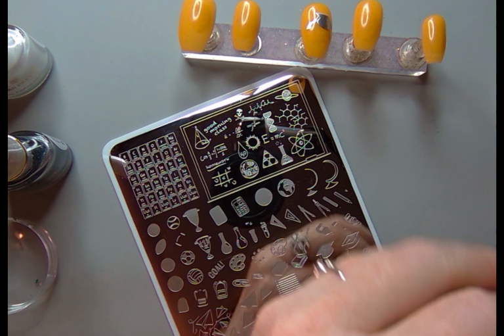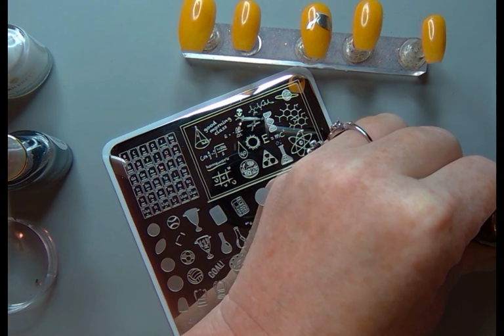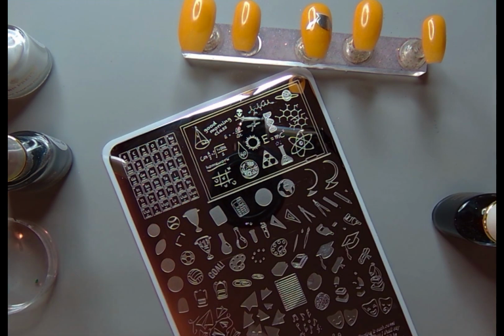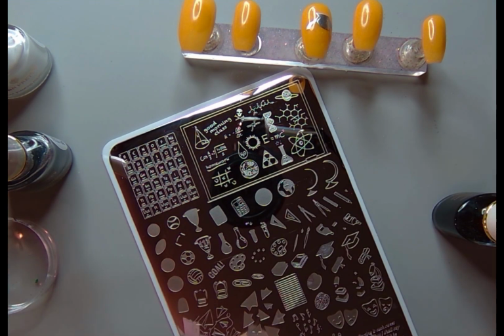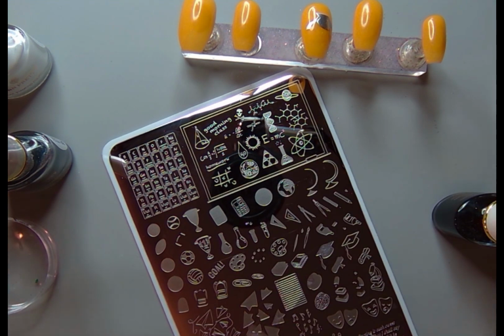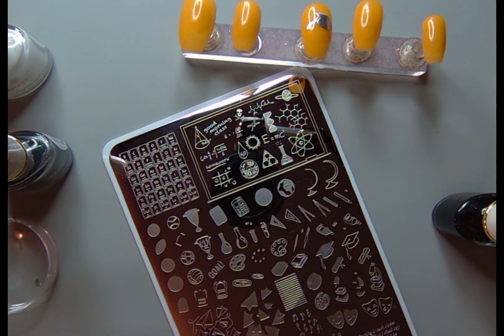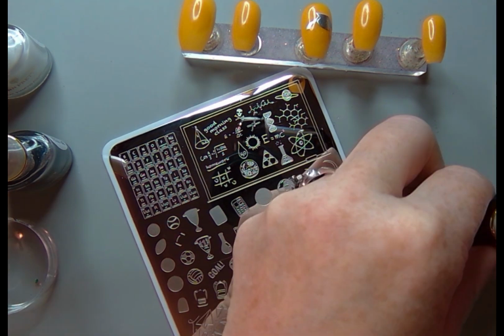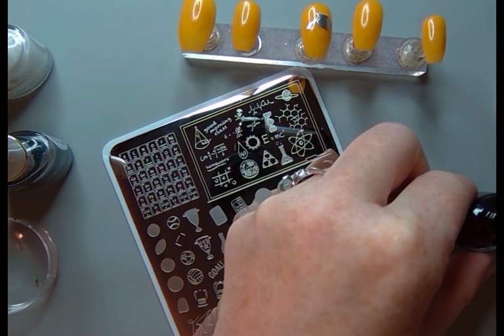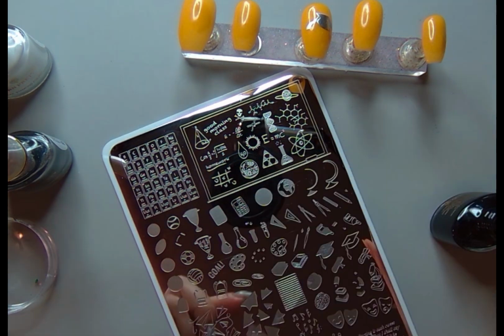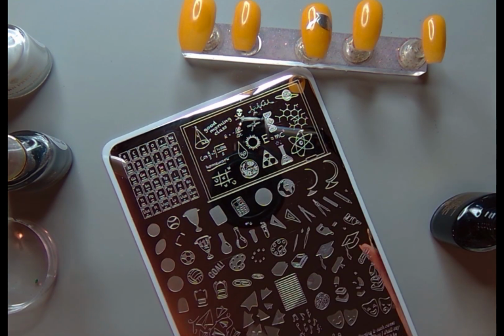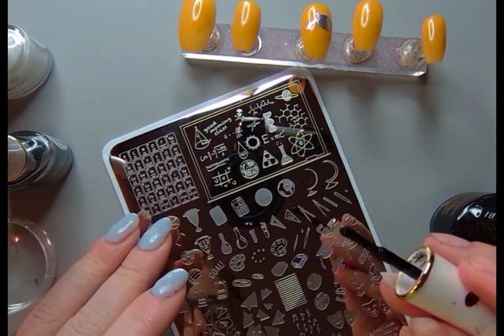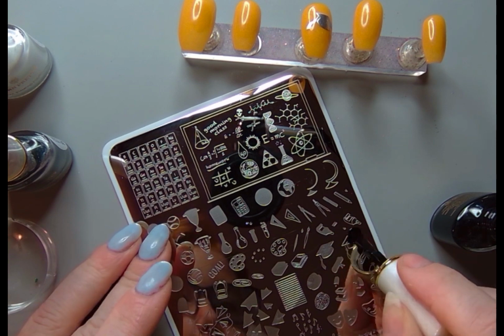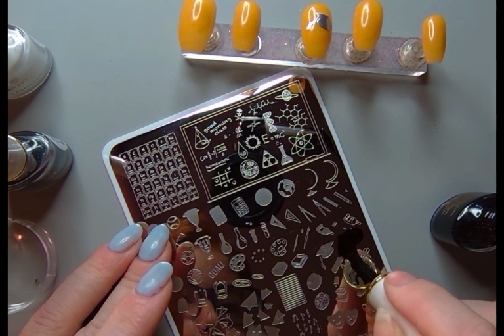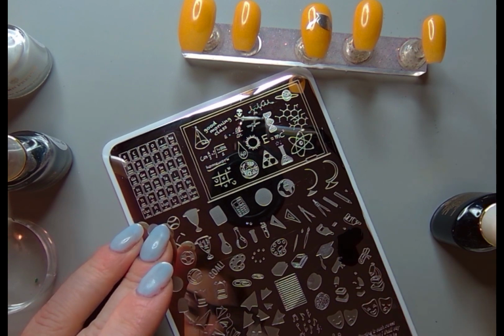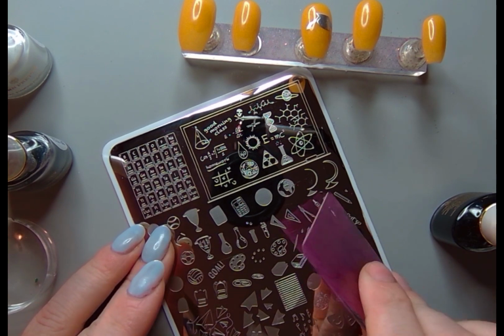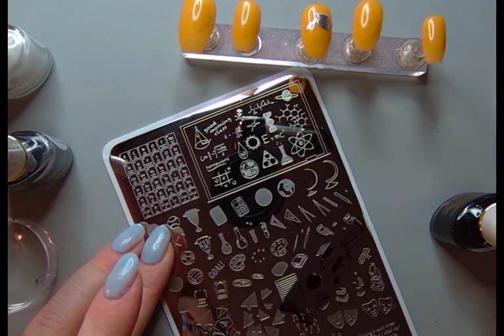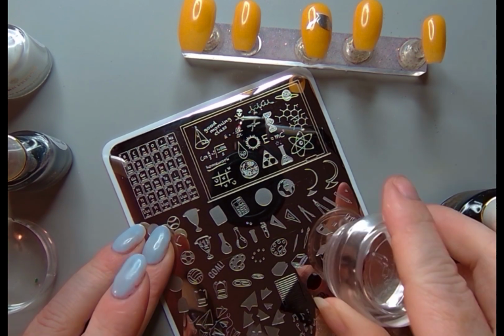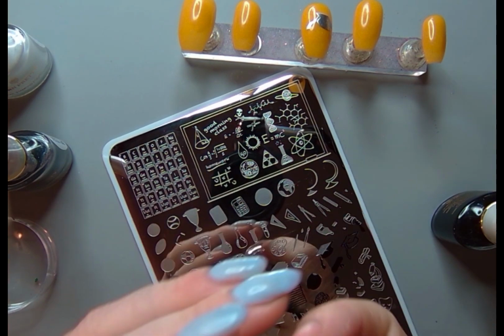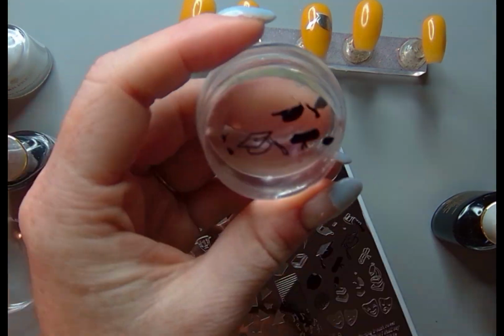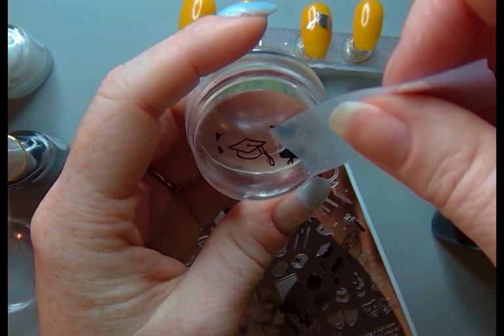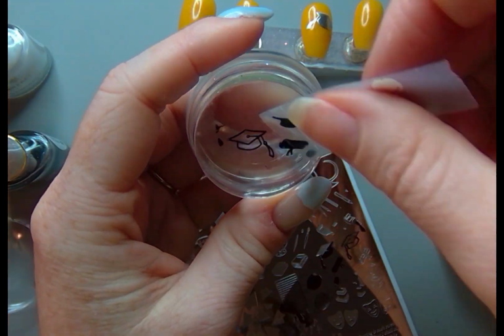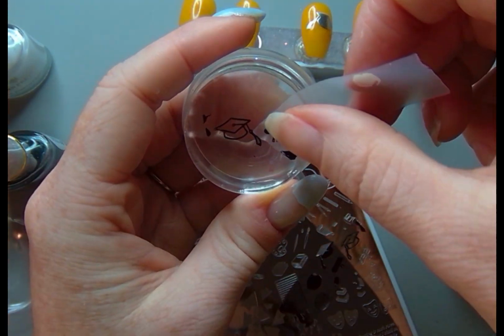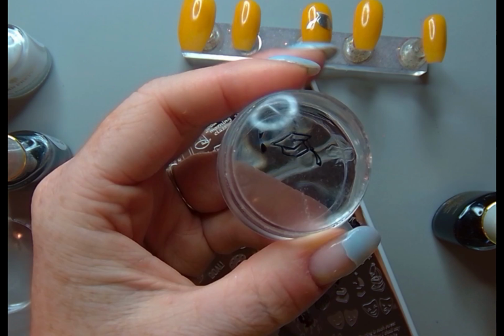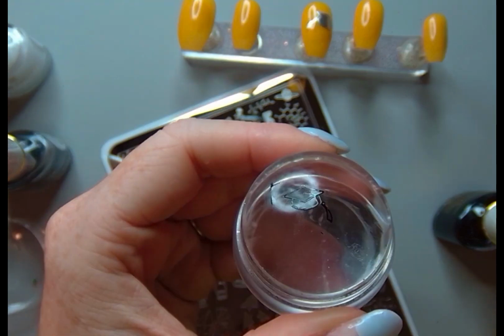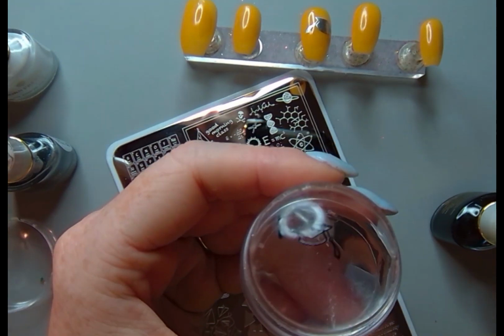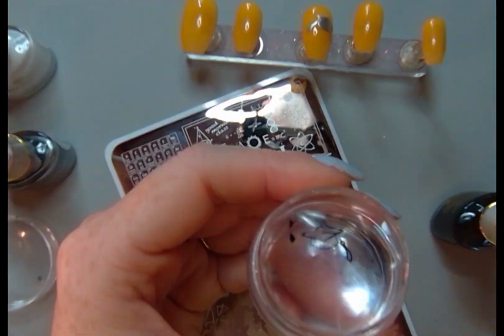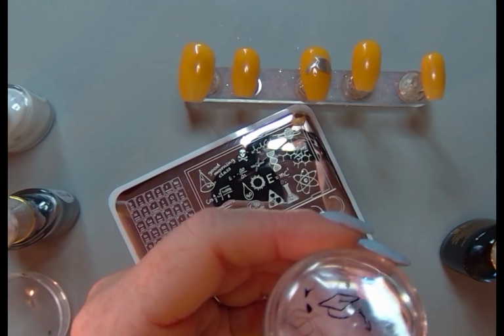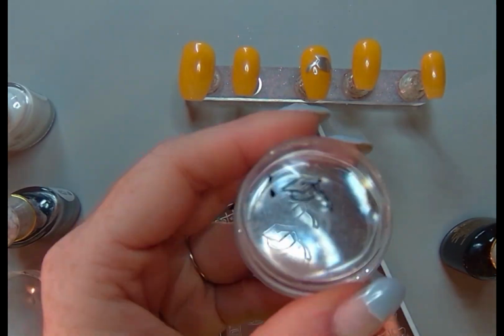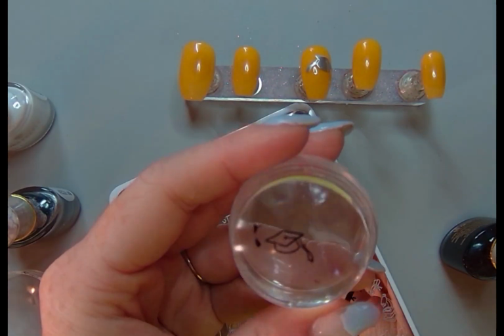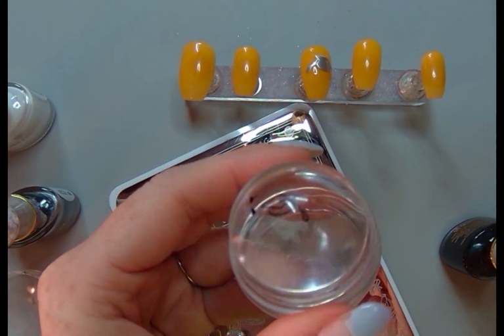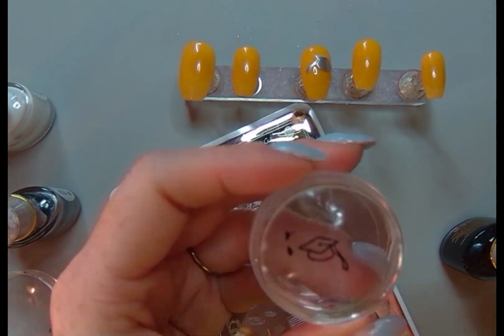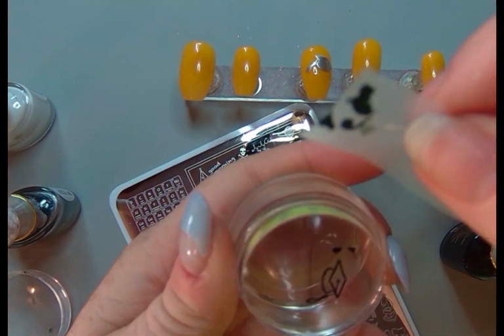I am using this Scholastic Back to School plate to make a set of nails to celebrate my middle kiddo graduating from pre-K. It's super exciting.